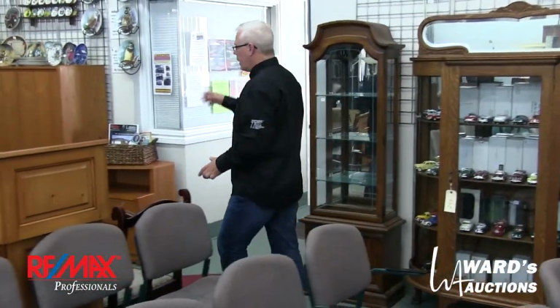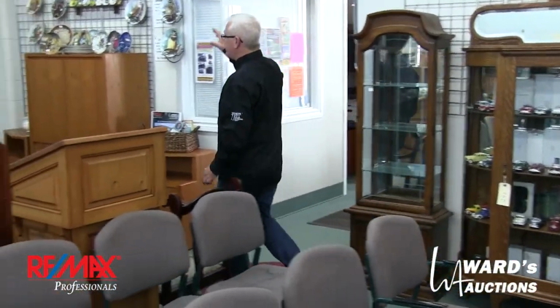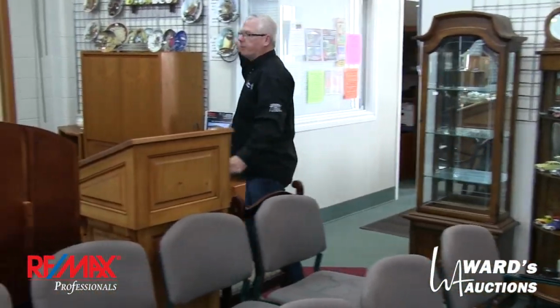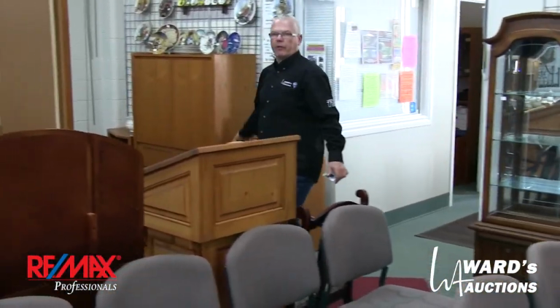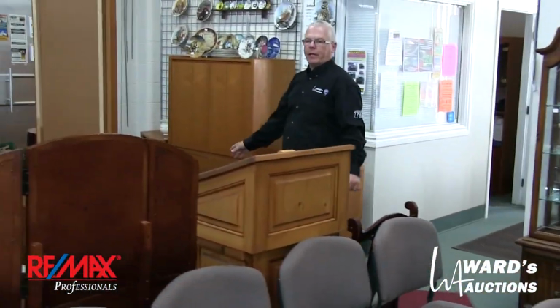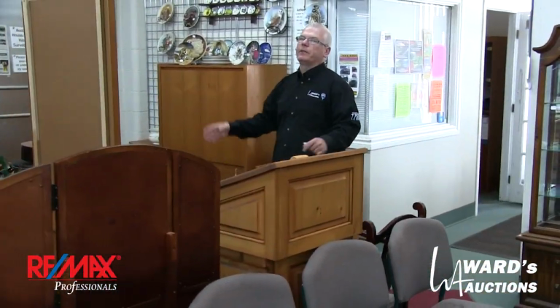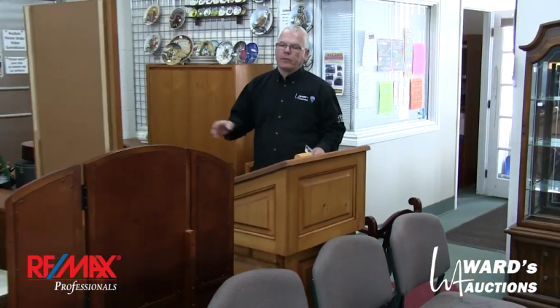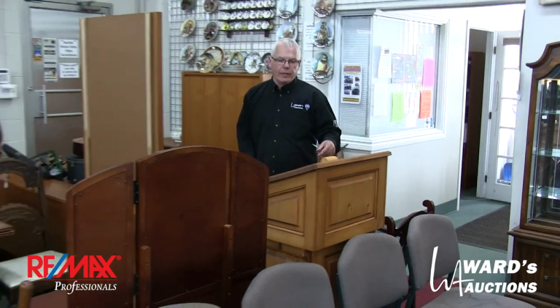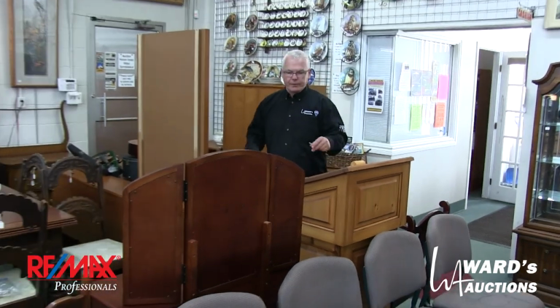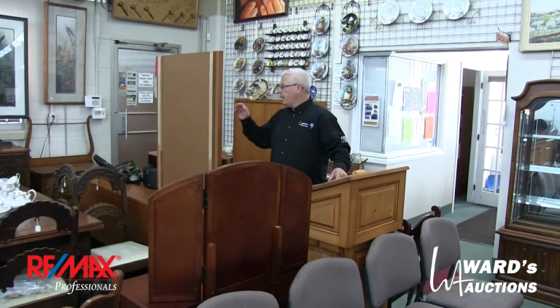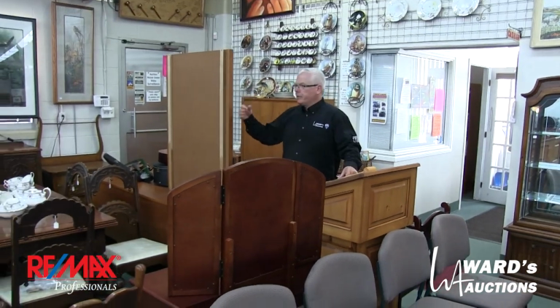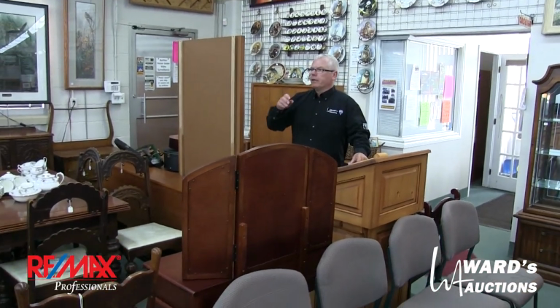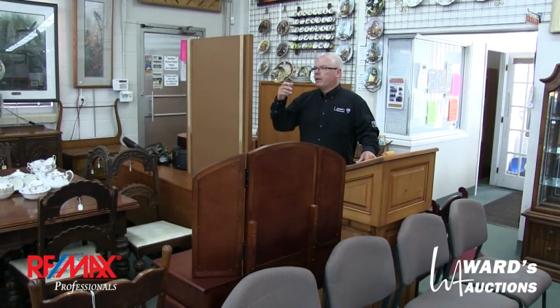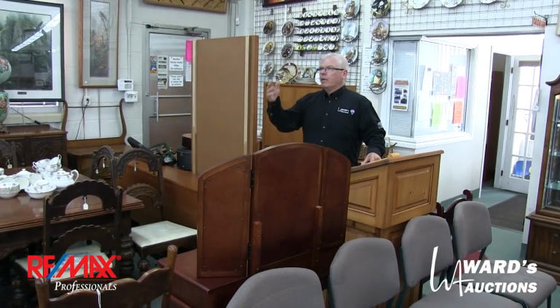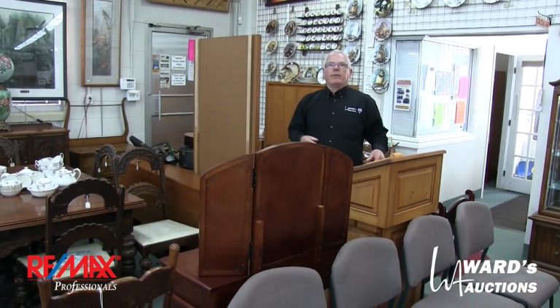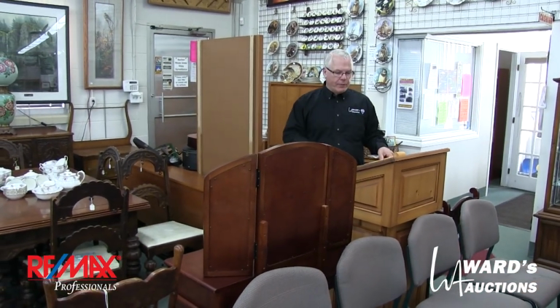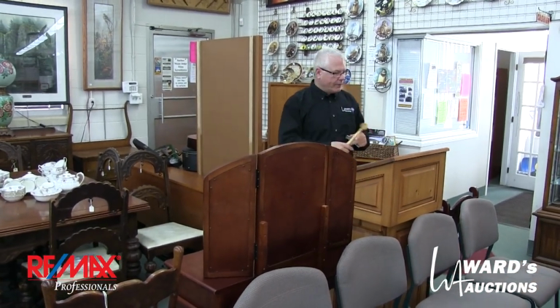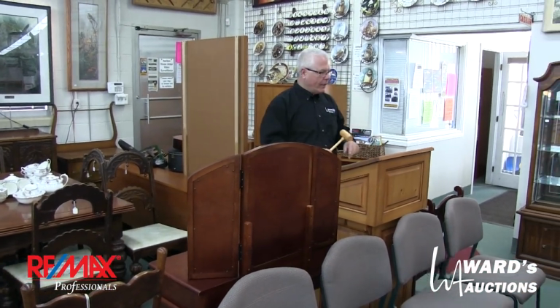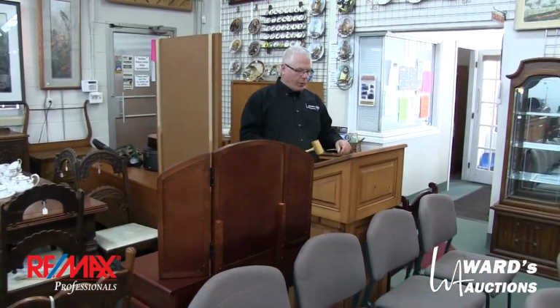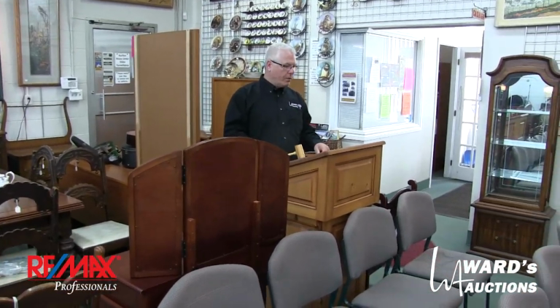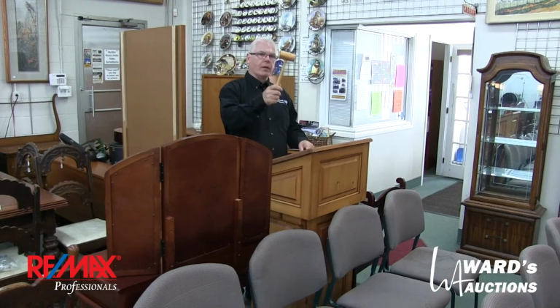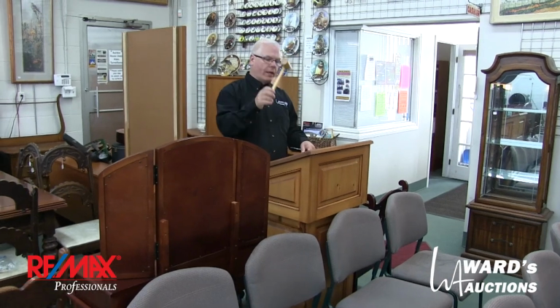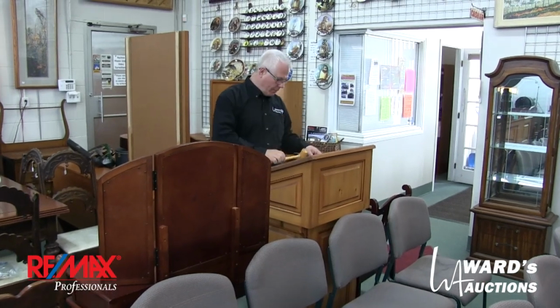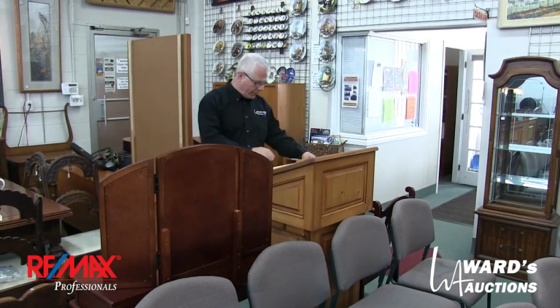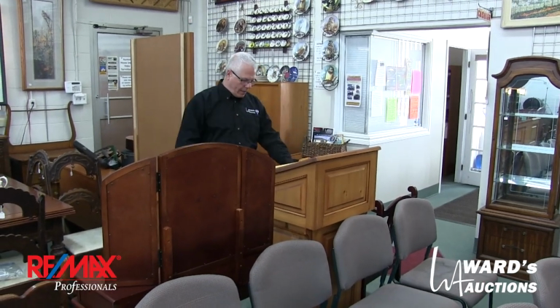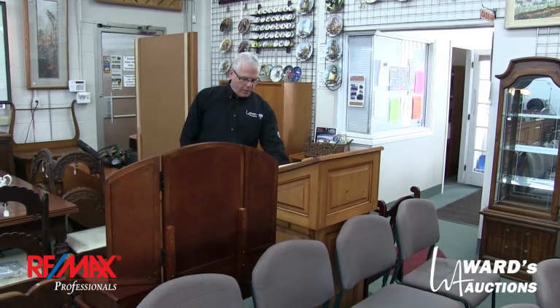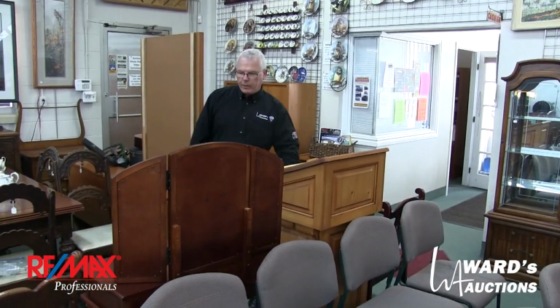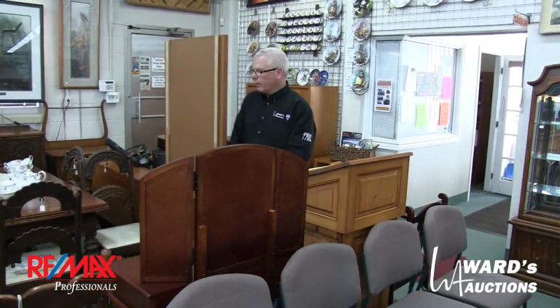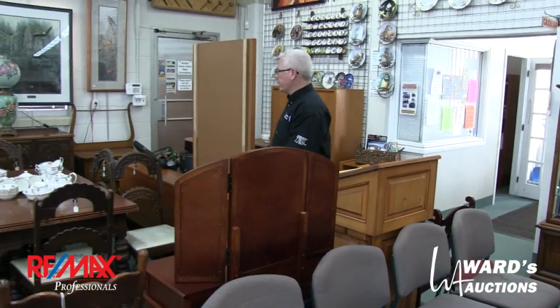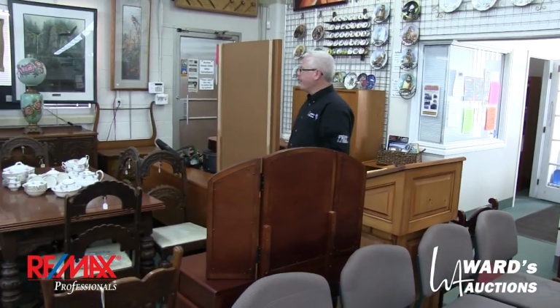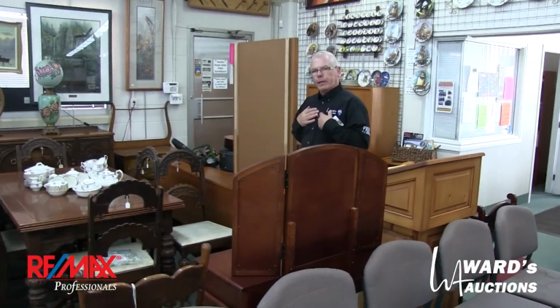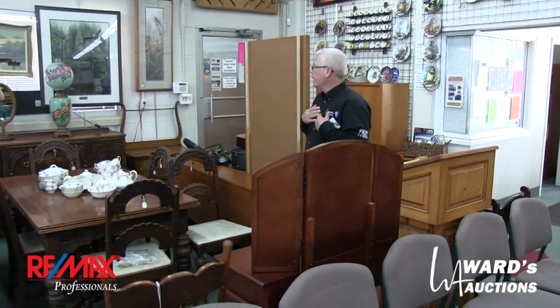Lots of mid-century modern. There are Canadian pieces and also Danish pieces in teak of all different shapes and sizes. This is a neat podium — it even comes with a gavel. Pretty. Covered down here — I think I might need that.